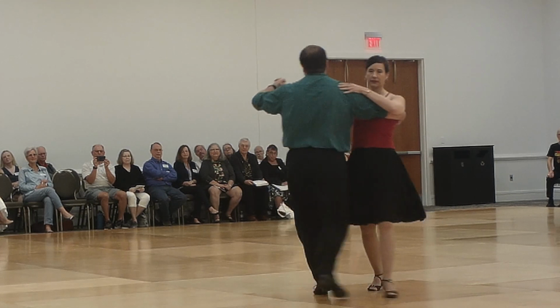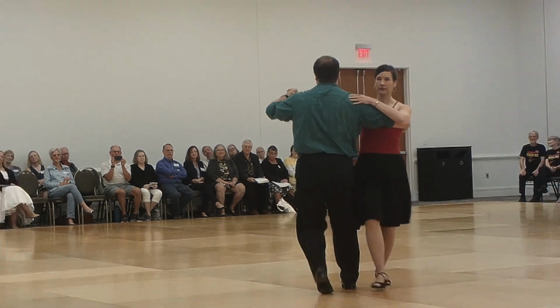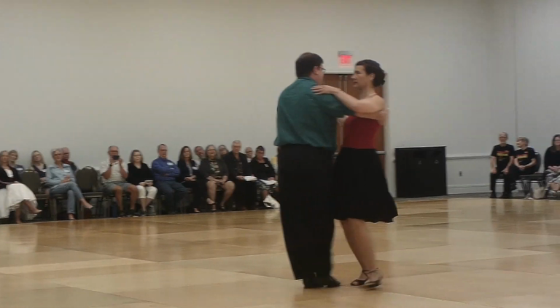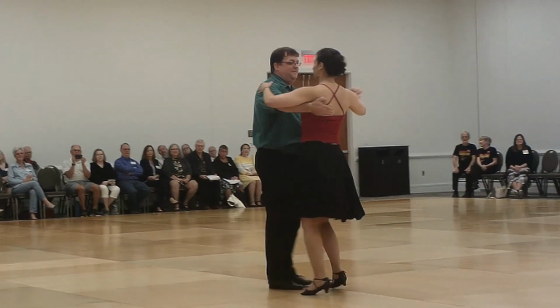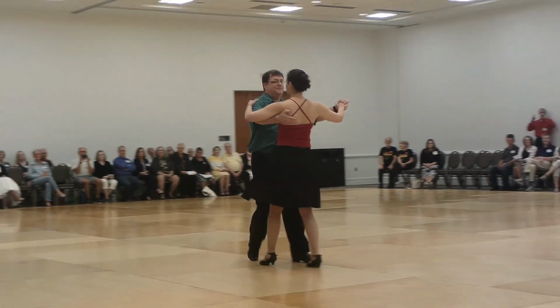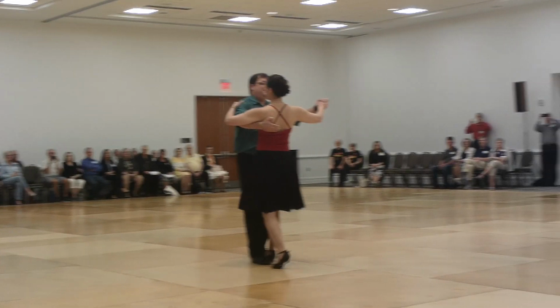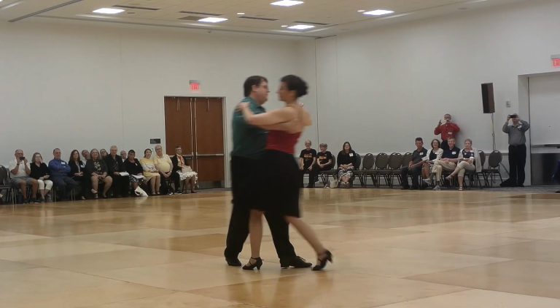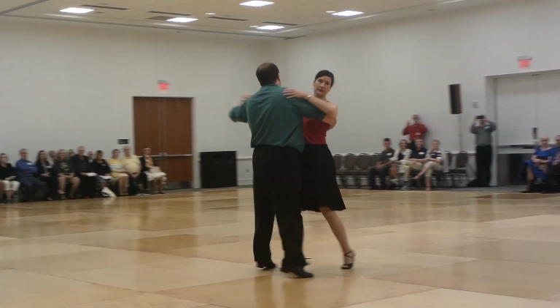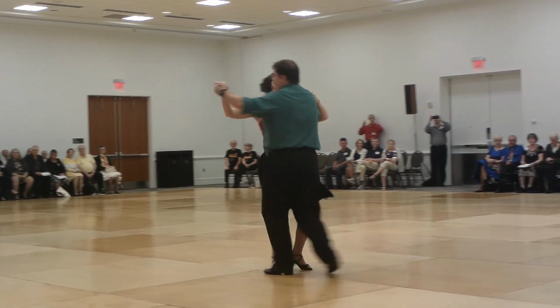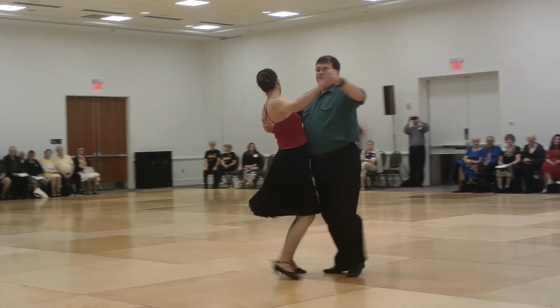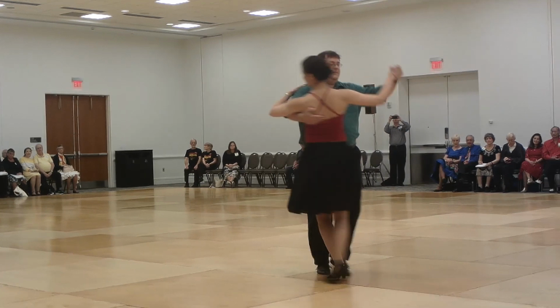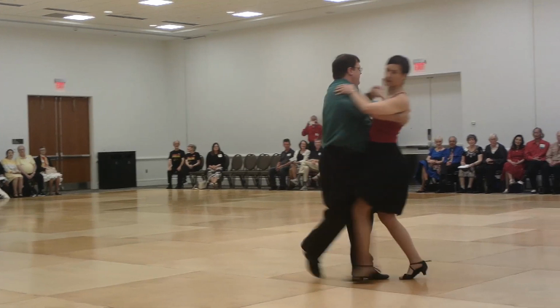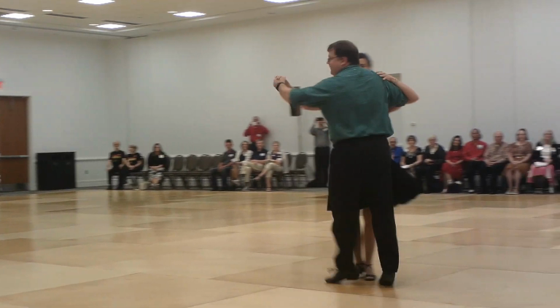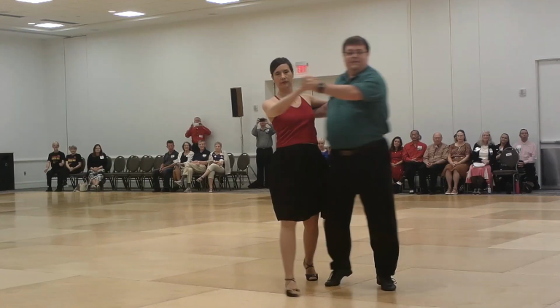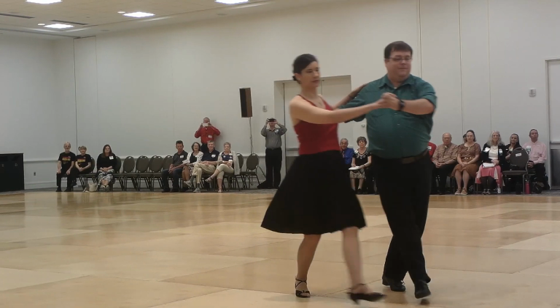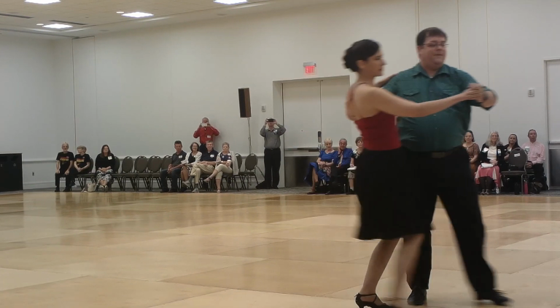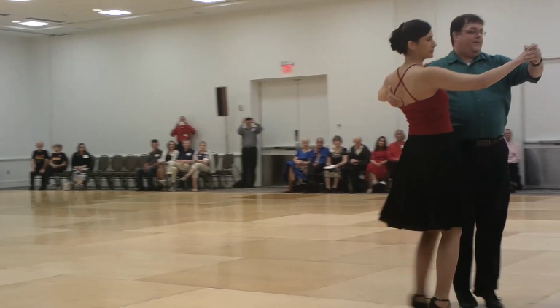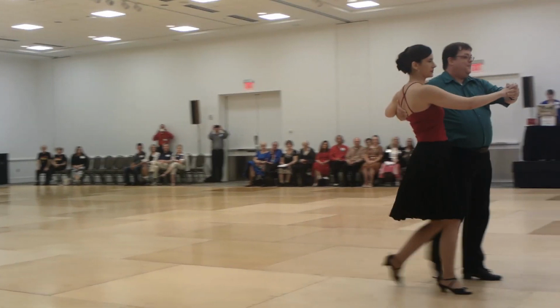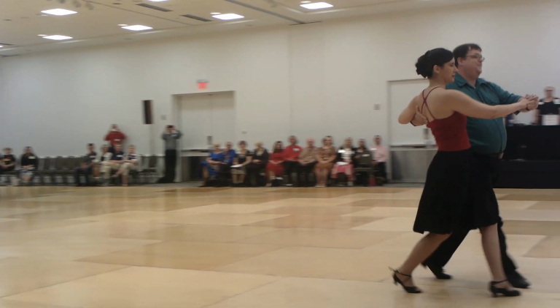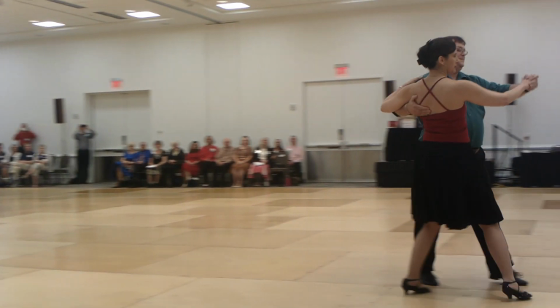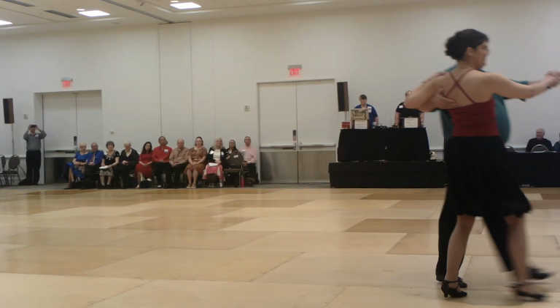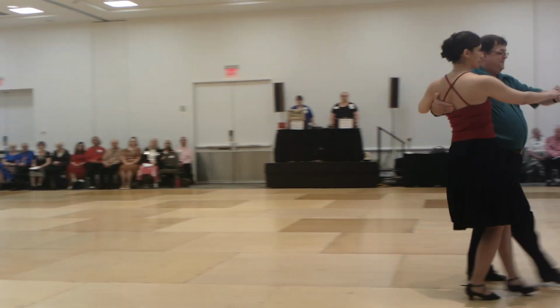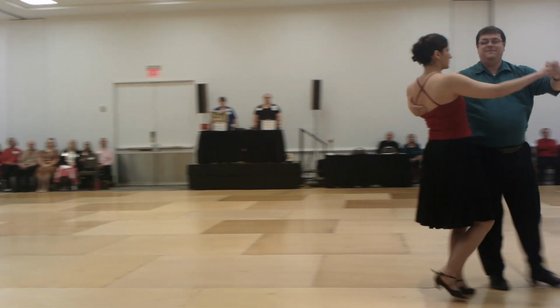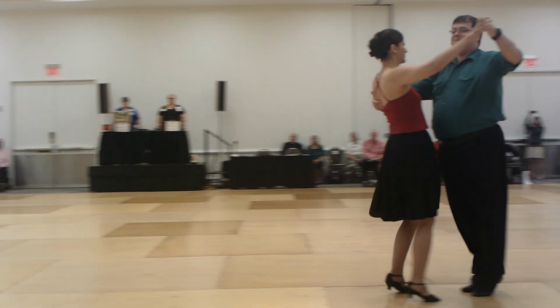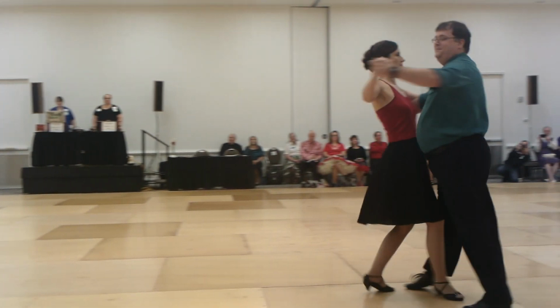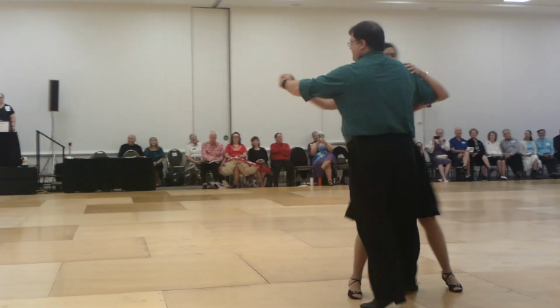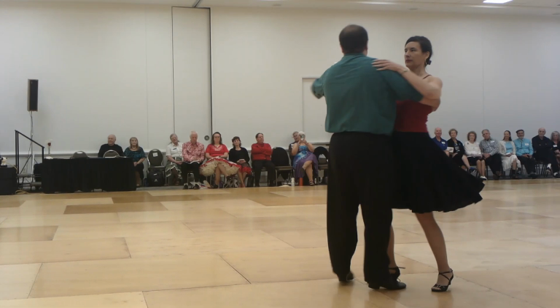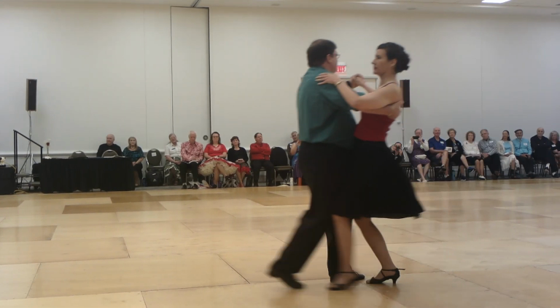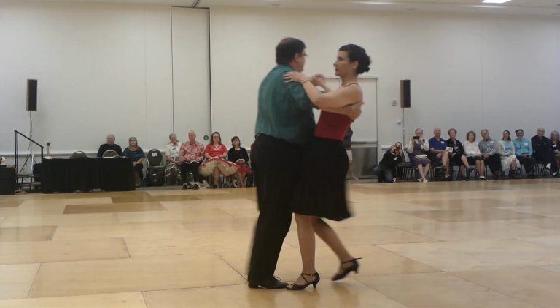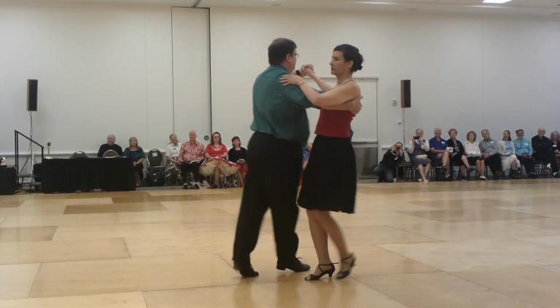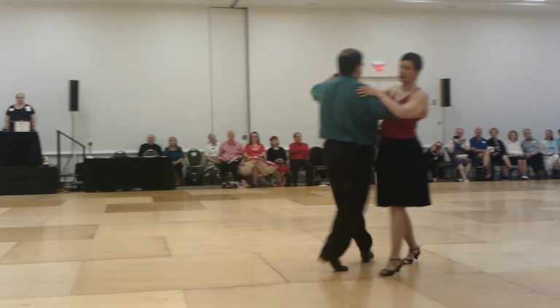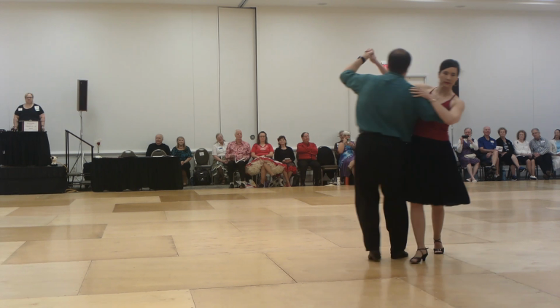Heel pull. Walk two, Viennese turns. Telemark to semi. Through chasse to semi twice. Maneuver side close. Spin turn. Feather finish. Walk and check. Whale tail.